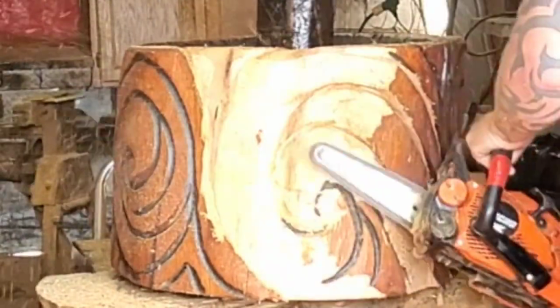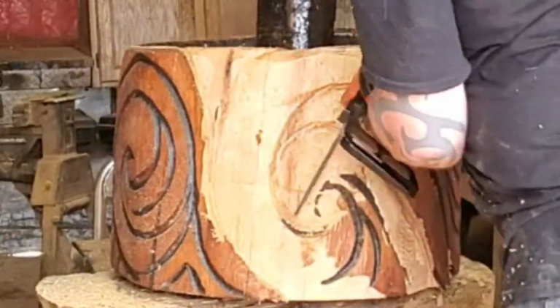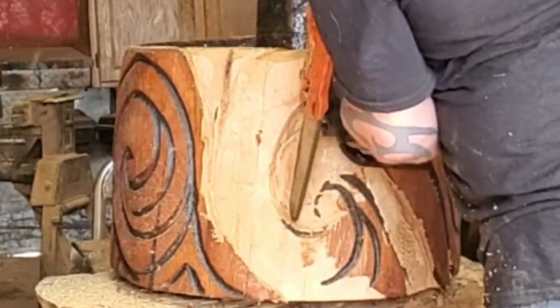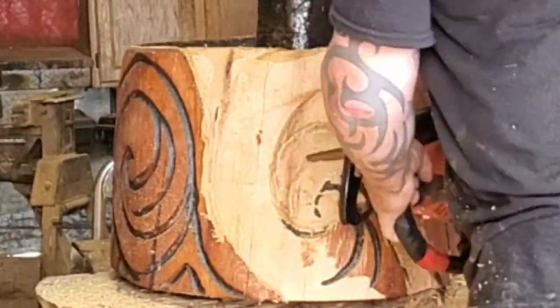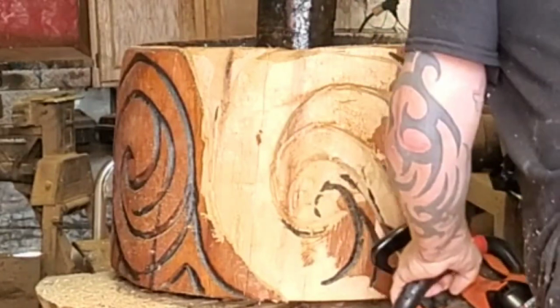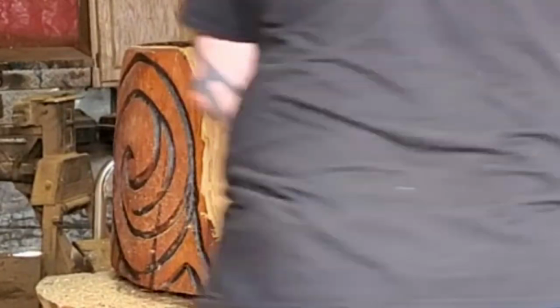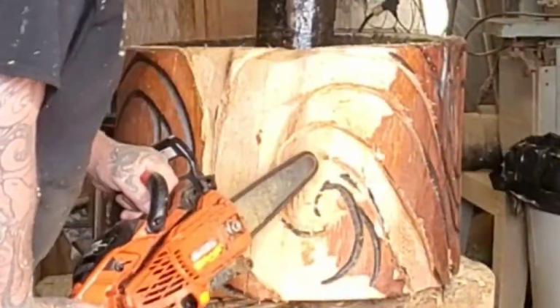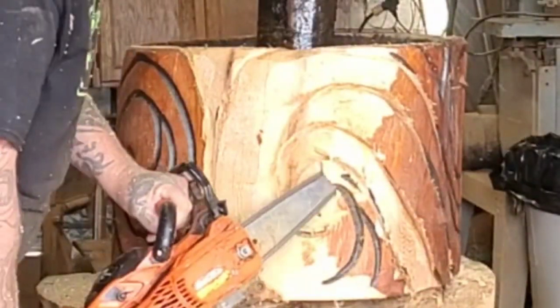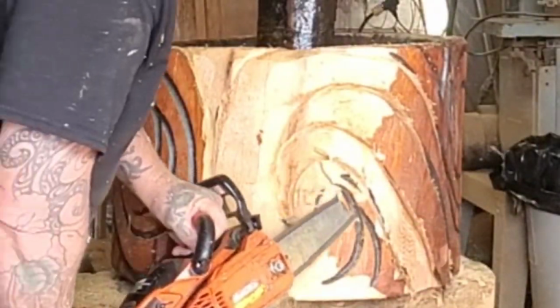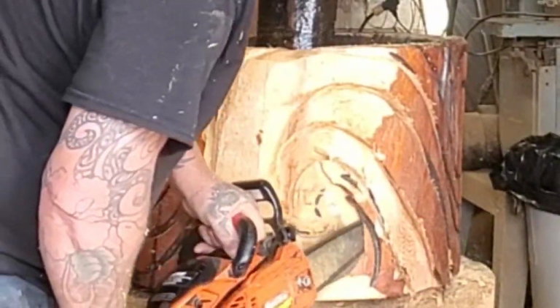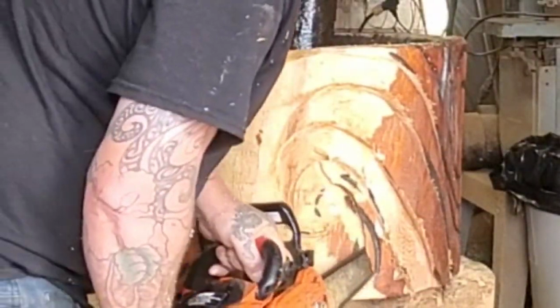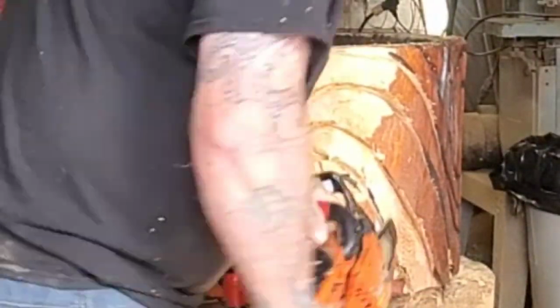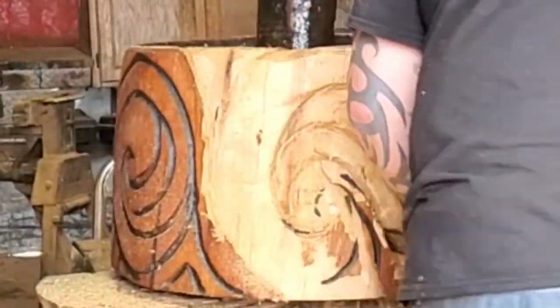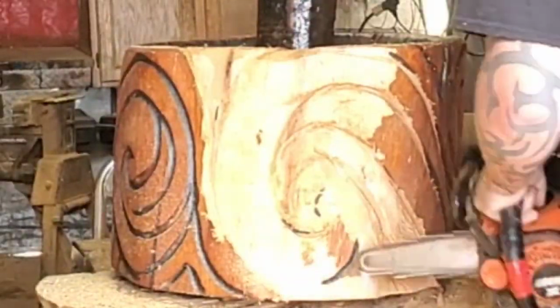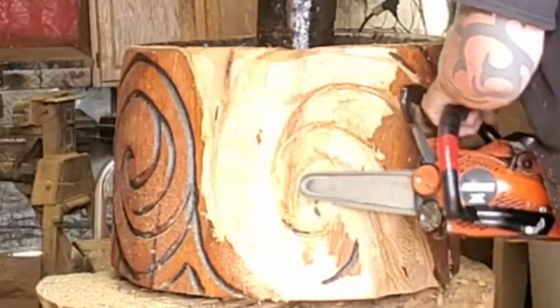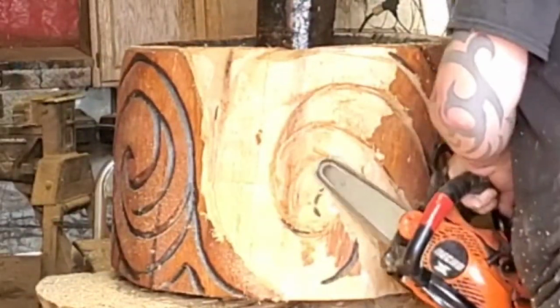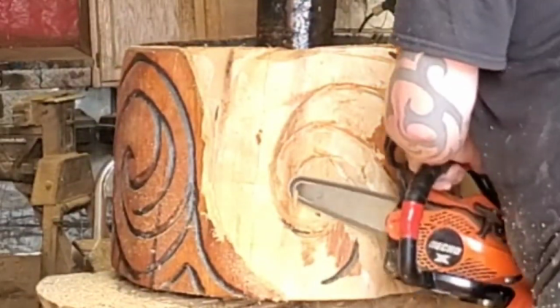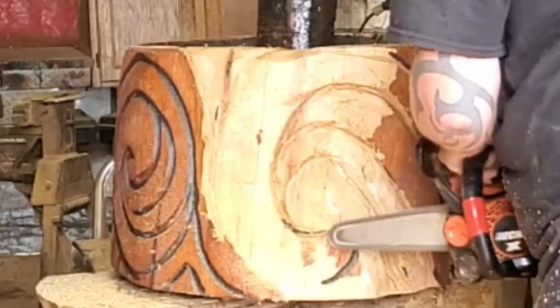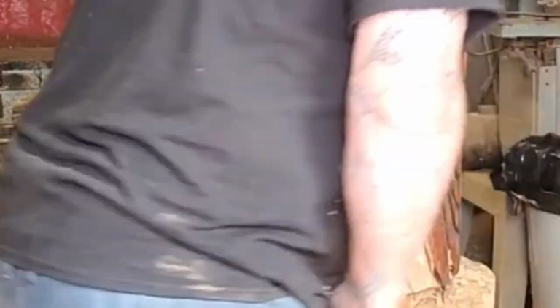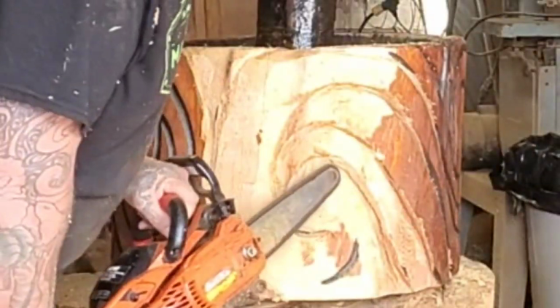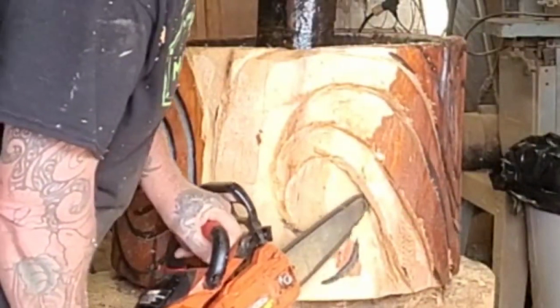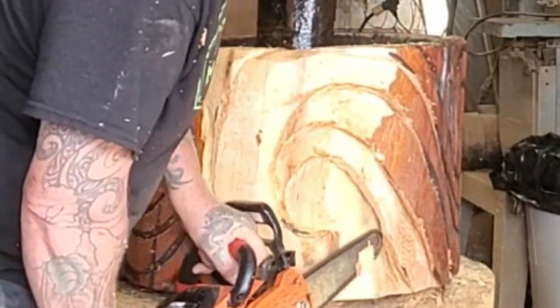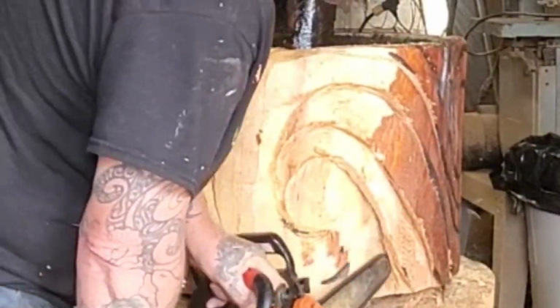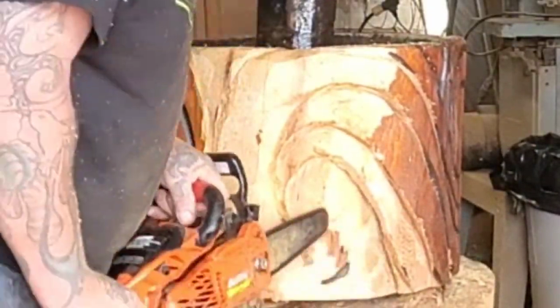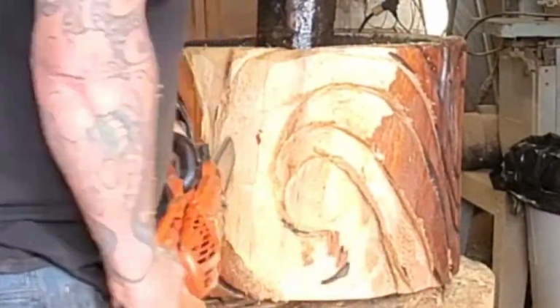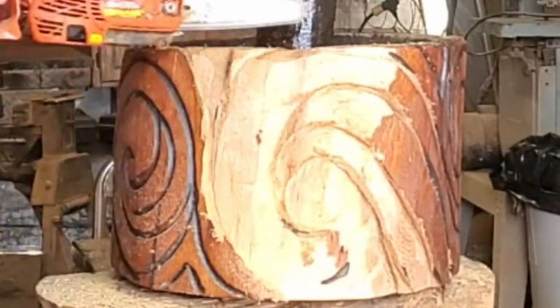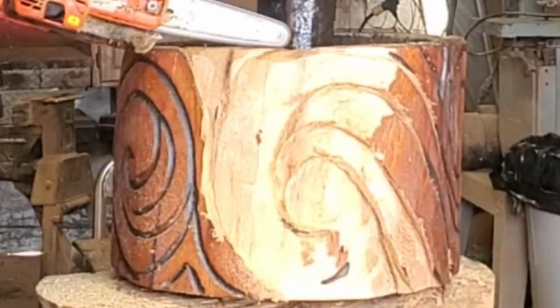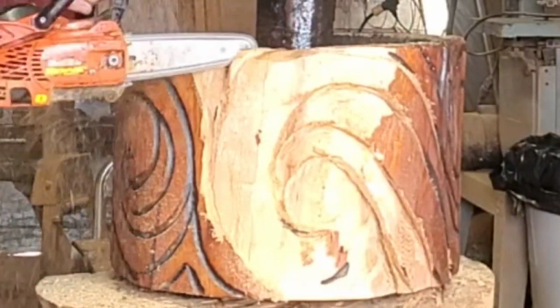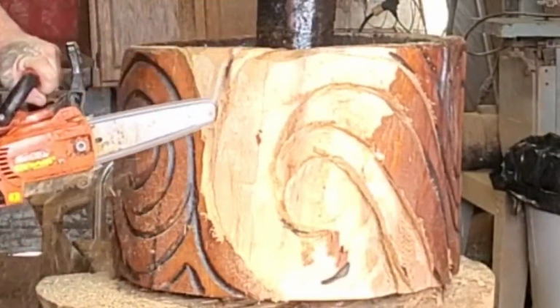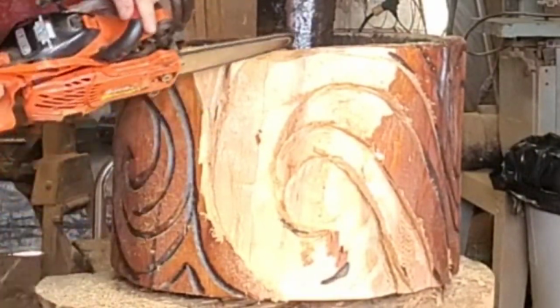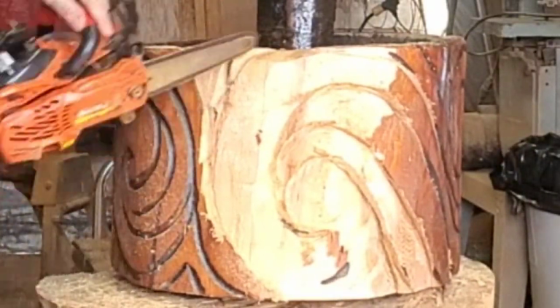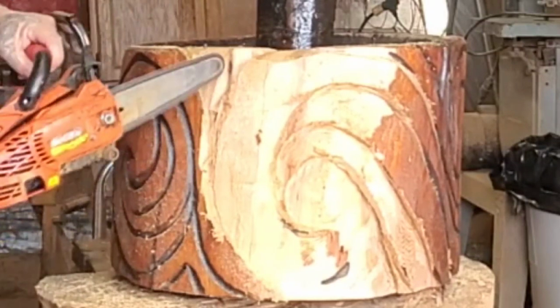I set this video private for the members of Carving Fusion so they could give me their input on whether I should re-carve it deeper. Lots of them said yes. So I said, well, I might as well re-carve it. Something to do.